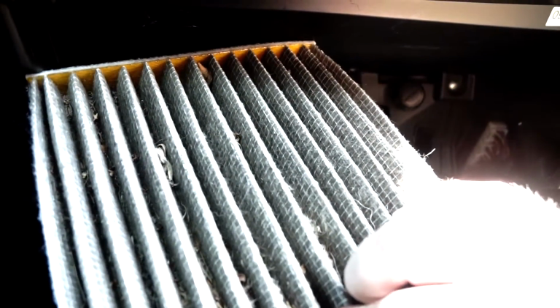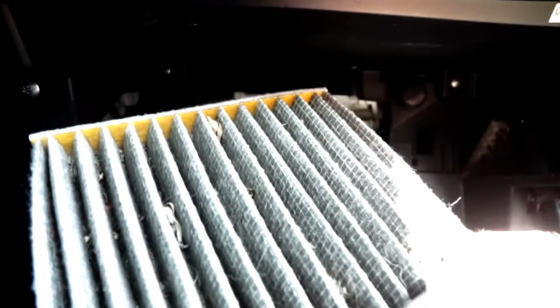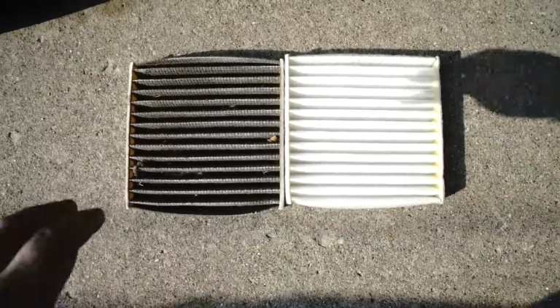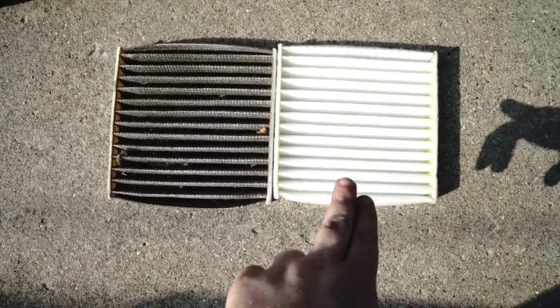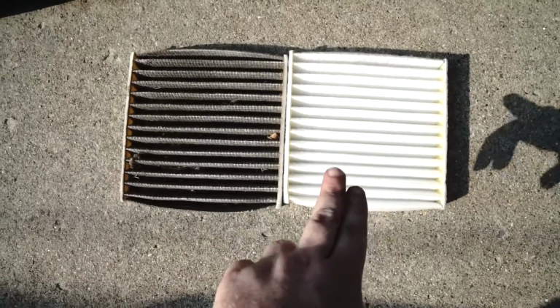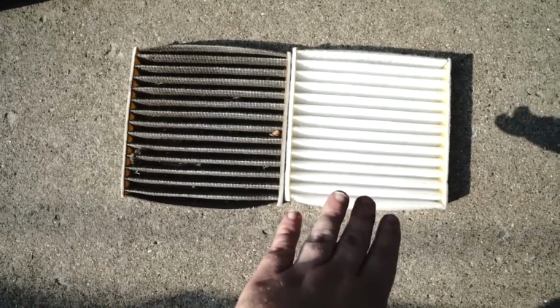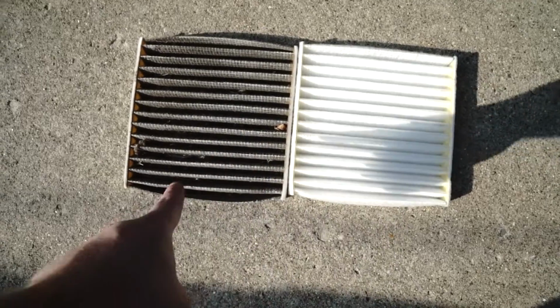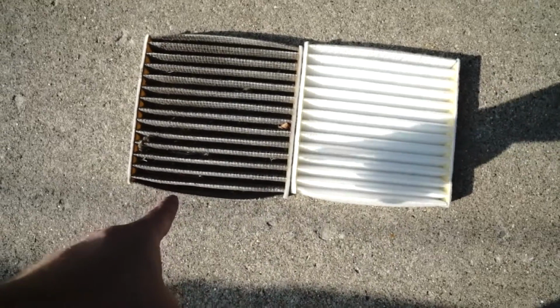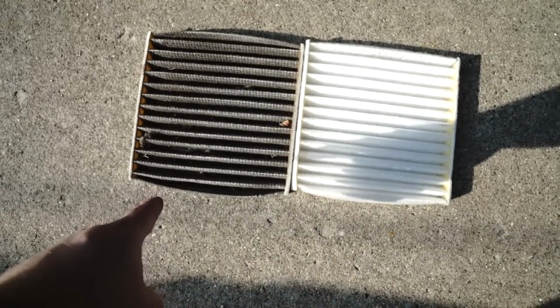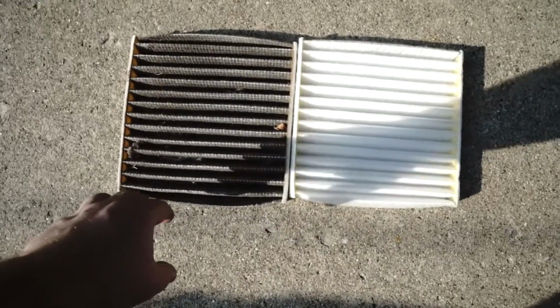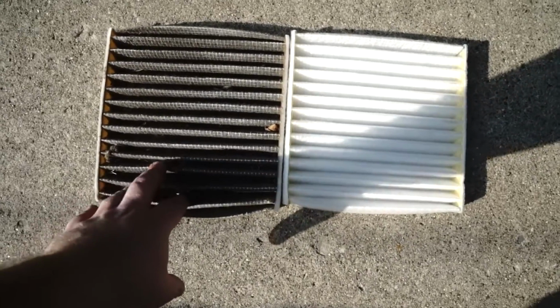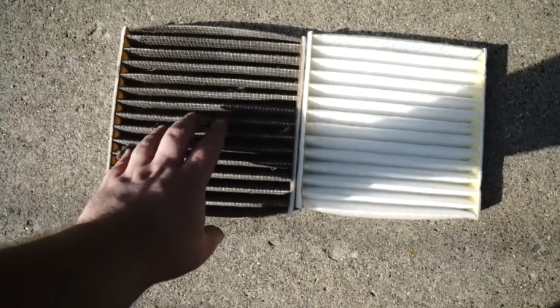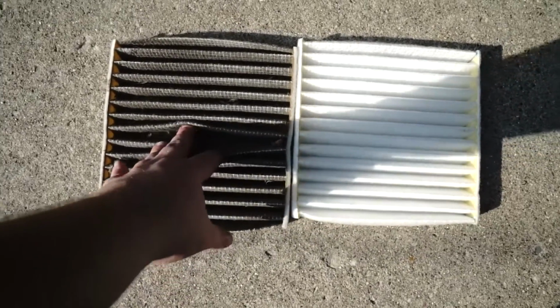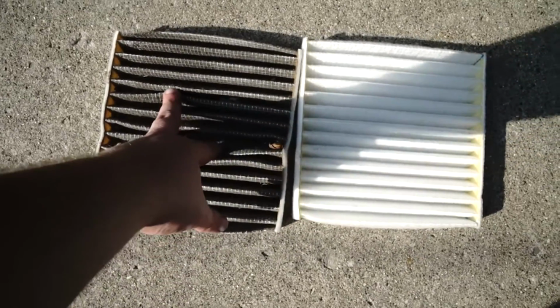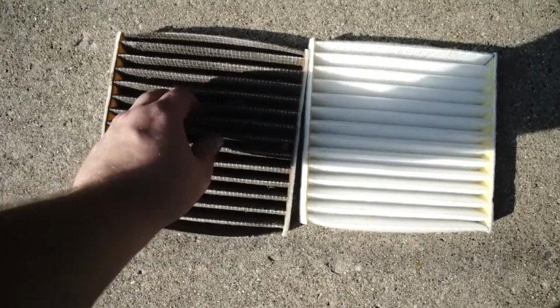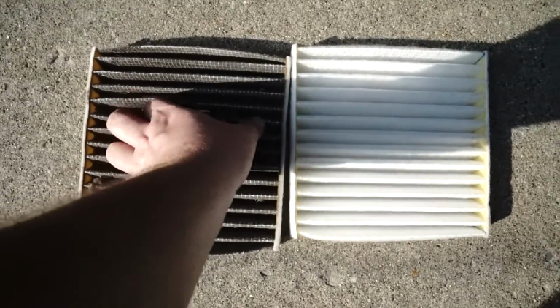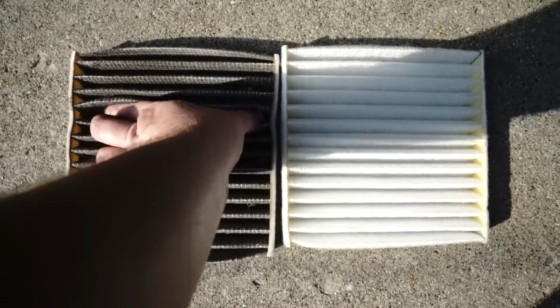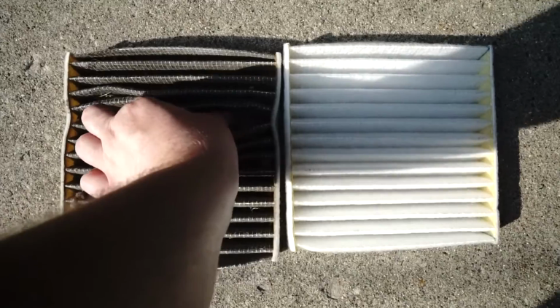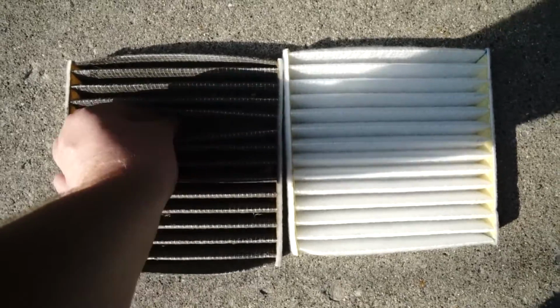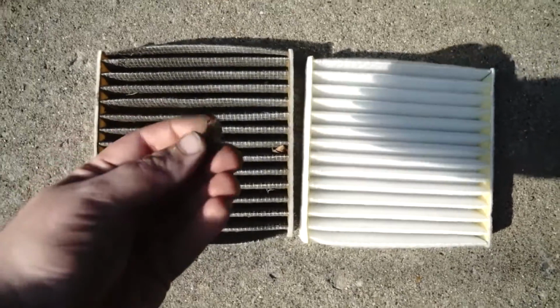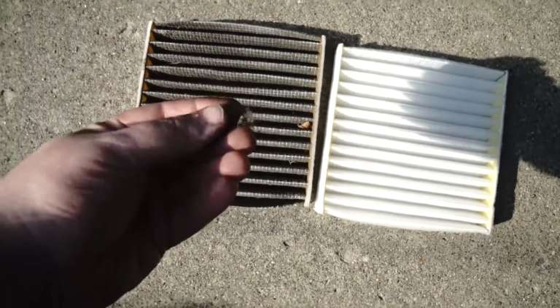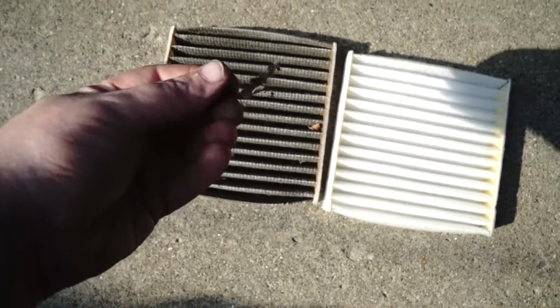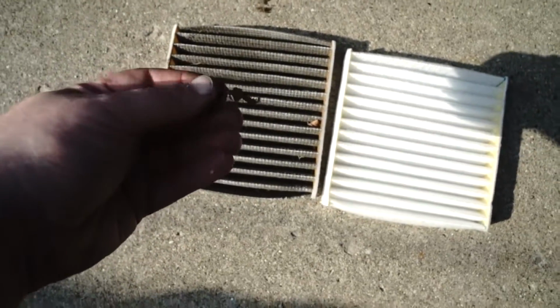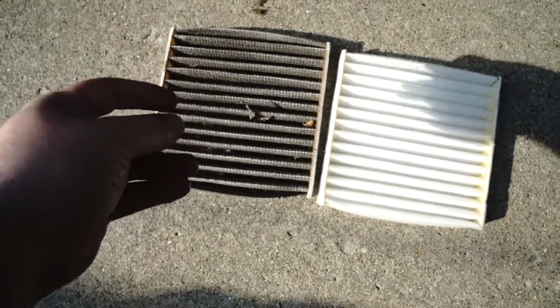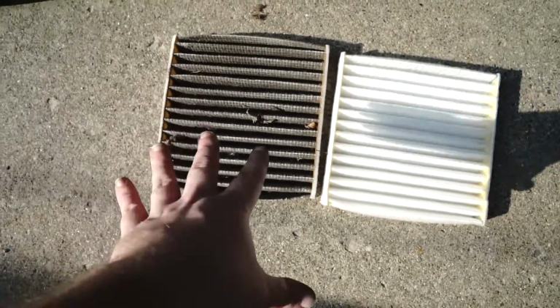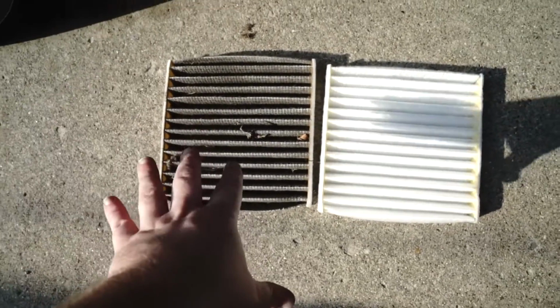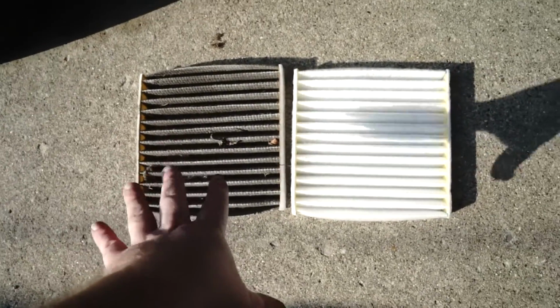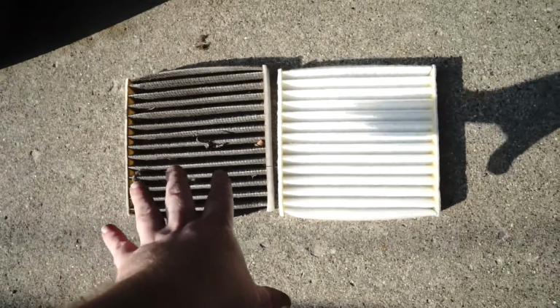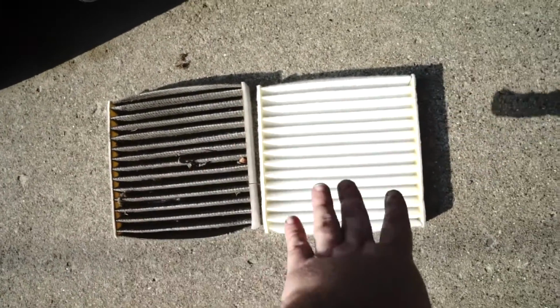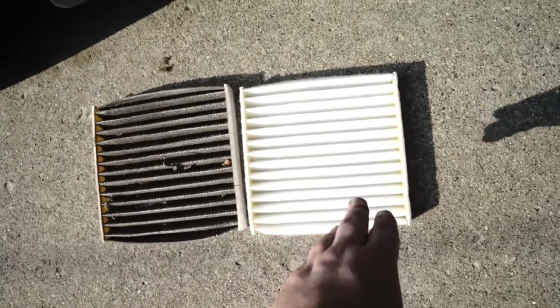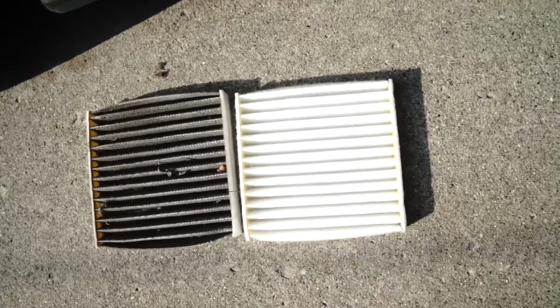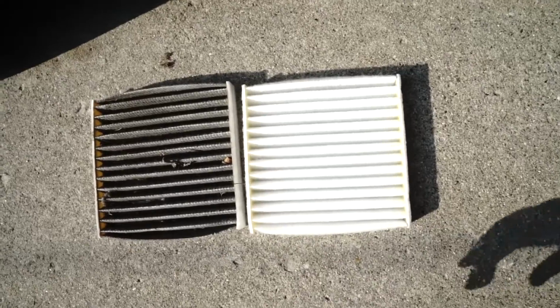Take a look at that. Here's the new filter compared to the old filter. As you can see, this one's kind of black and has a ton of nasty stuff in between the grooves. So obviously we don't want to be breathing air through that — we want to get the nice clean one in.